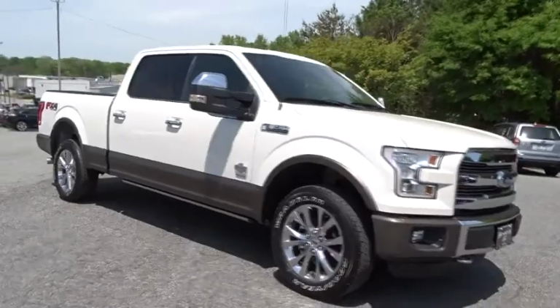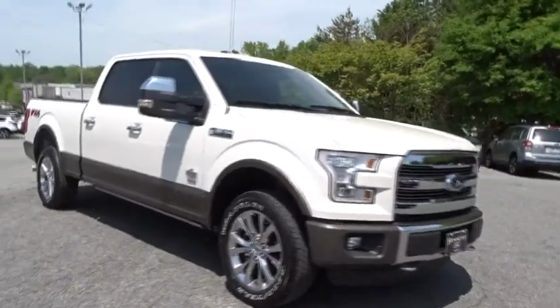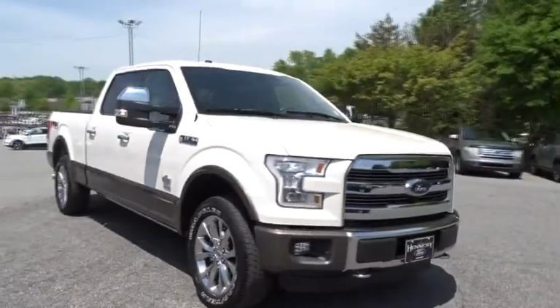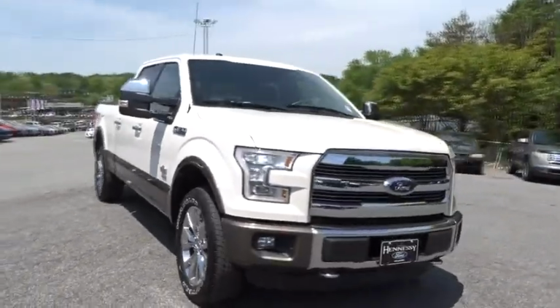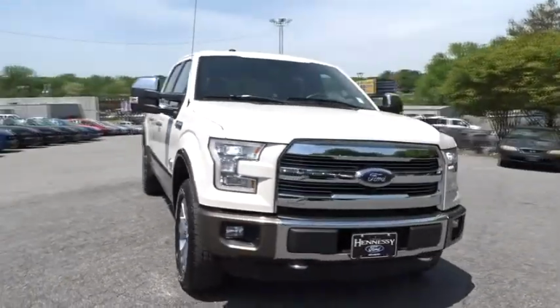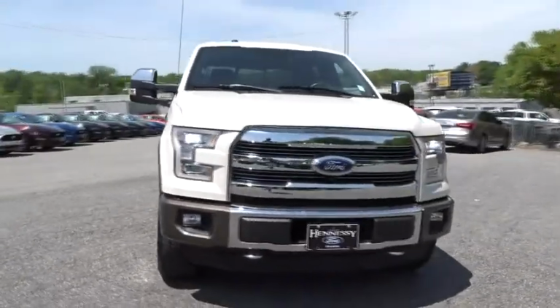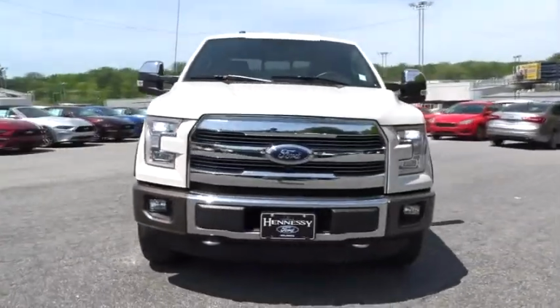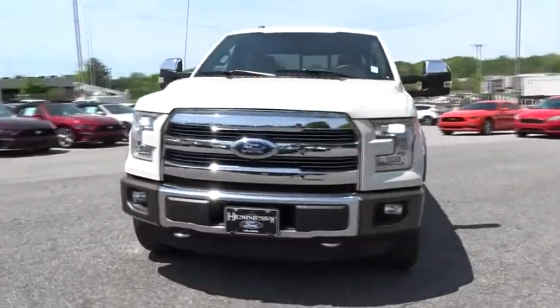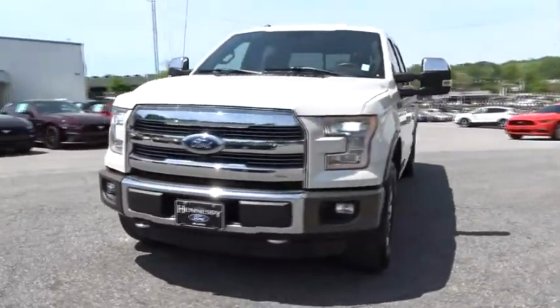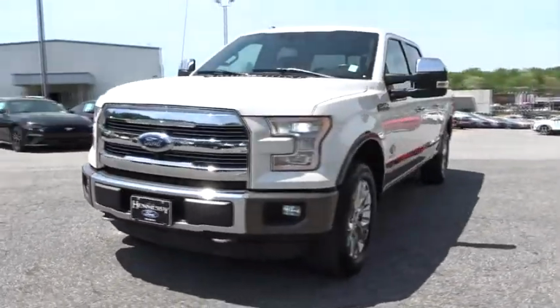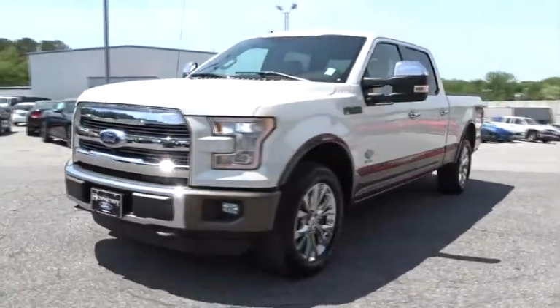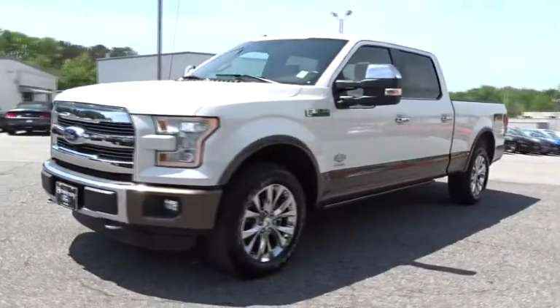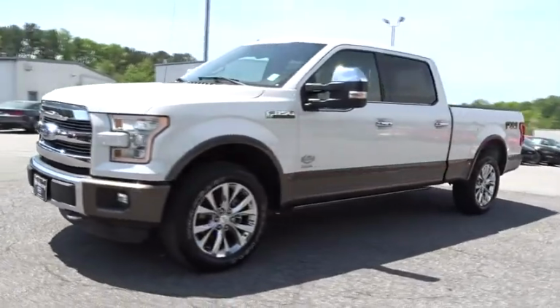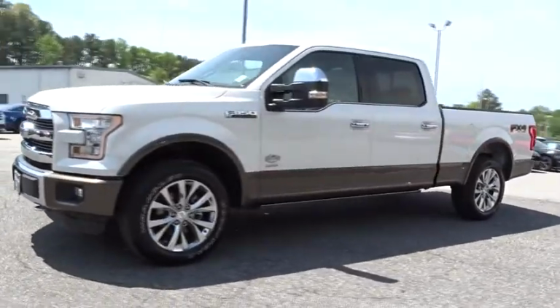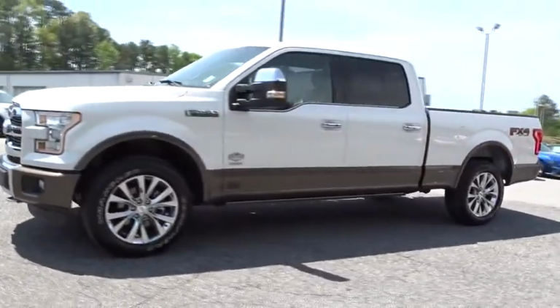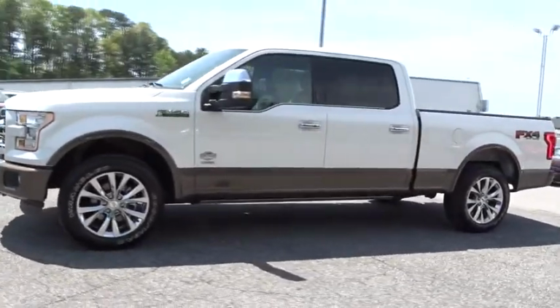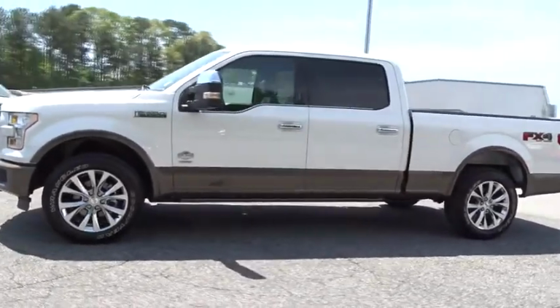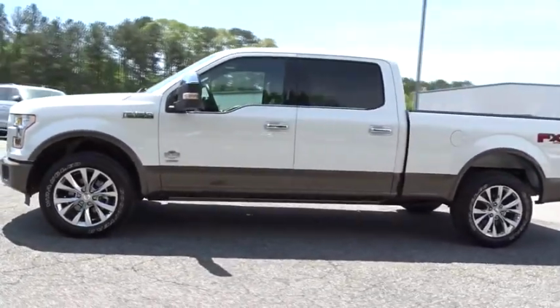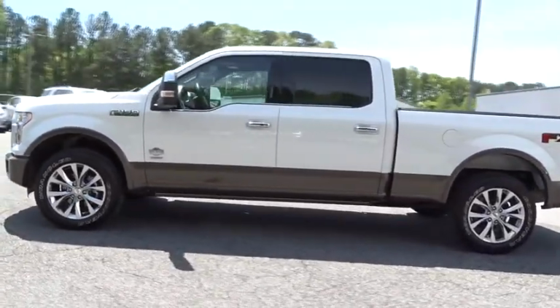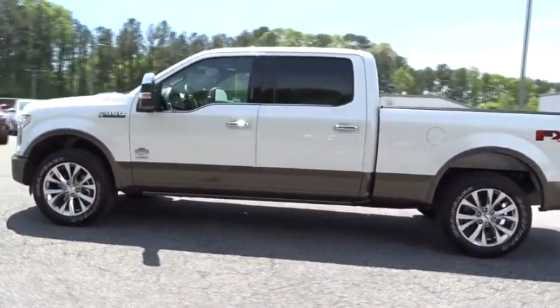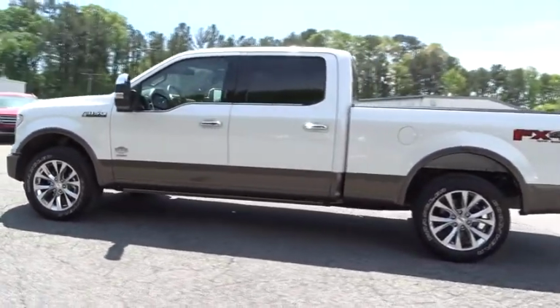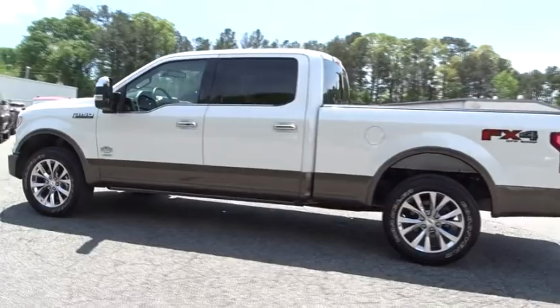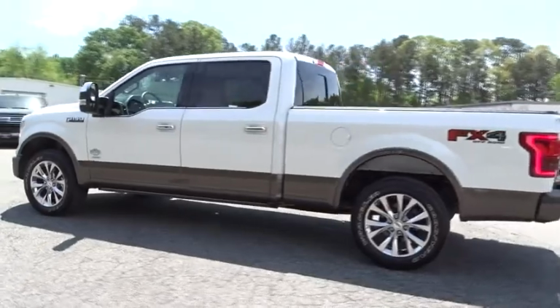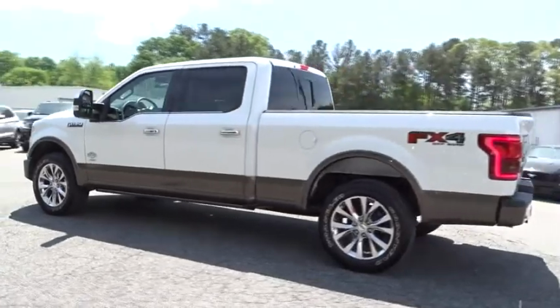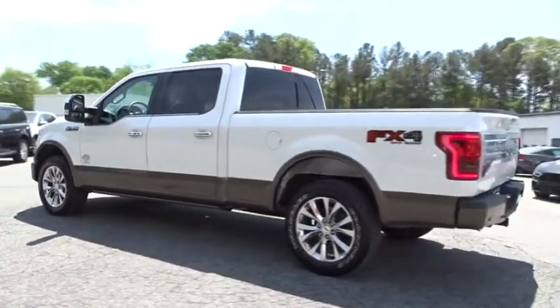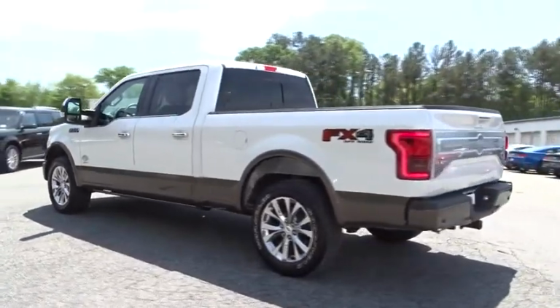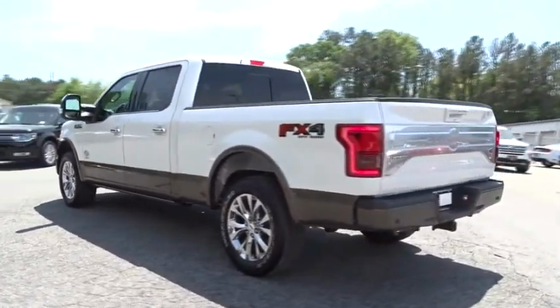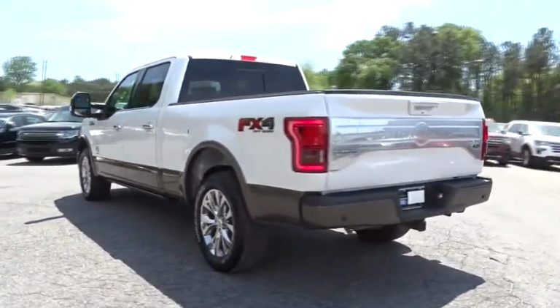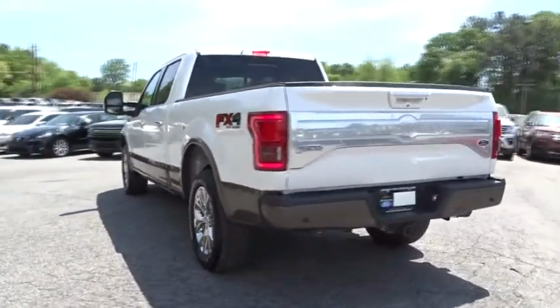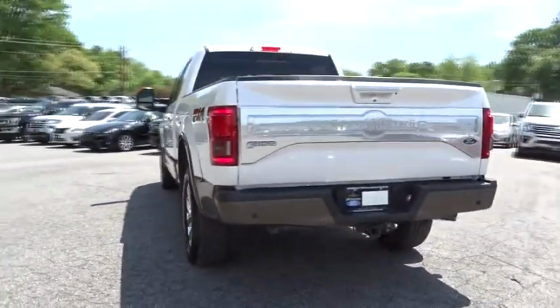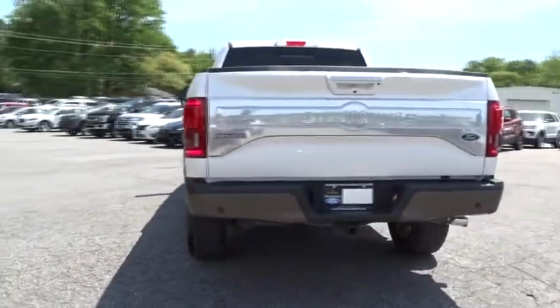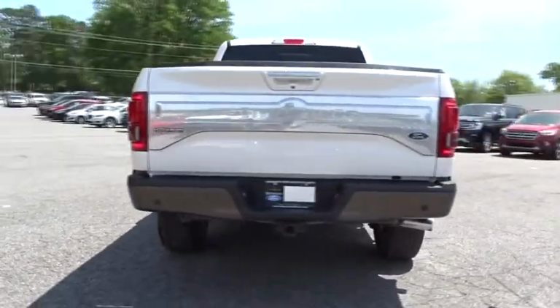2016 Ford F-150. A Ford F-150 knows how to handle any situation. It's built to follow orders. No whining. This vehicle has less than 30,000 miles. Here are some of this vehicle's great options.